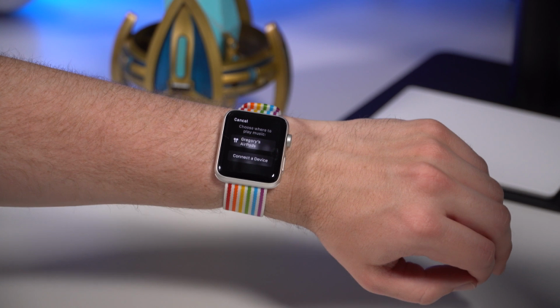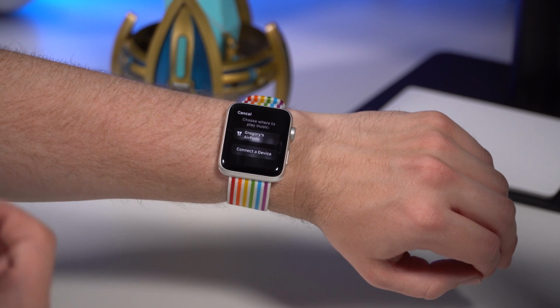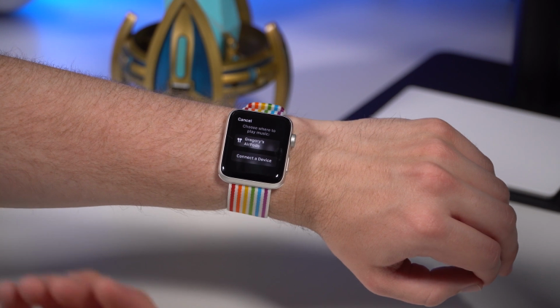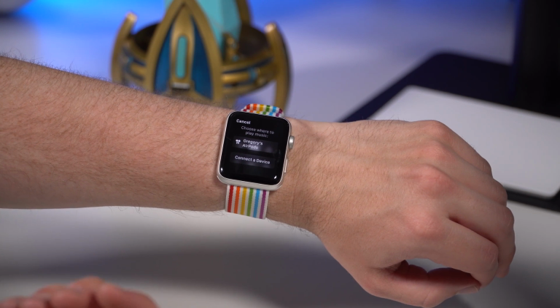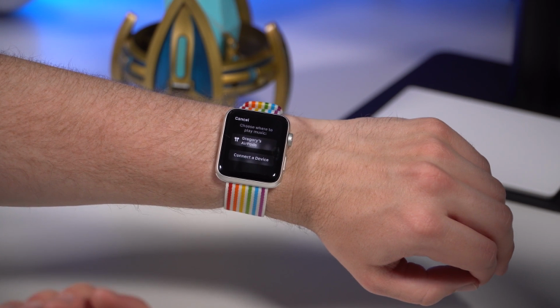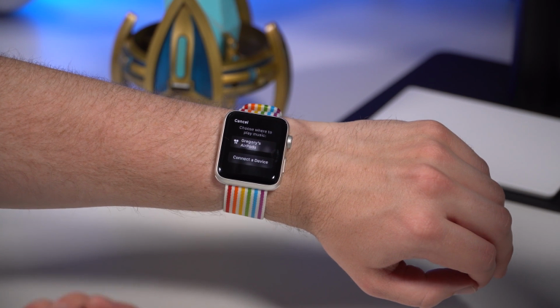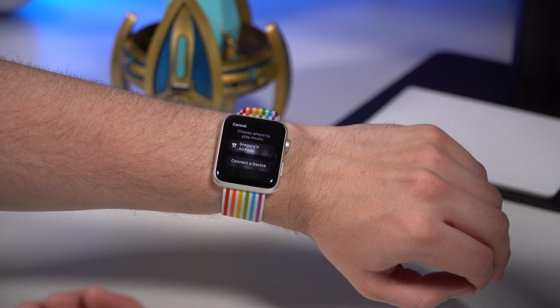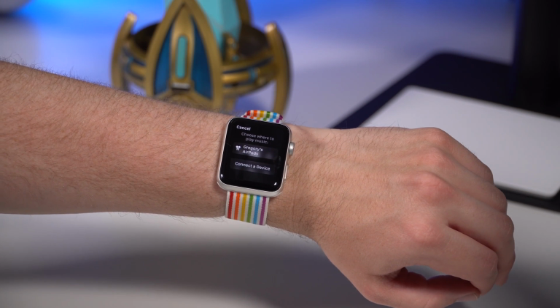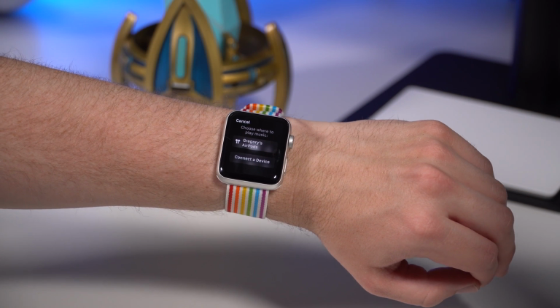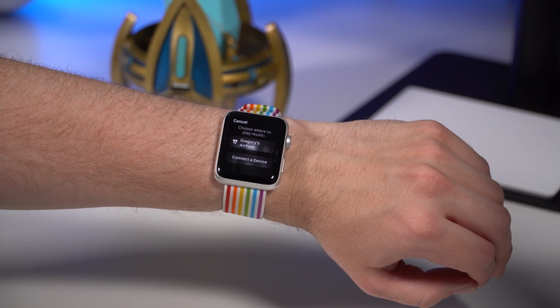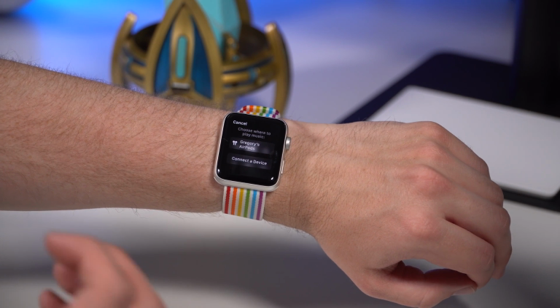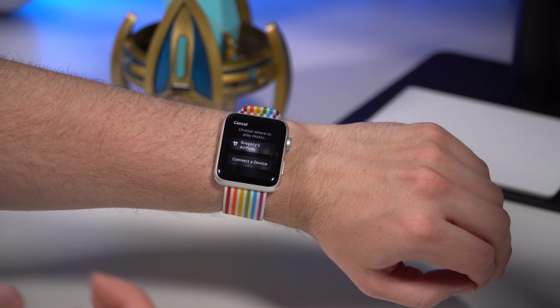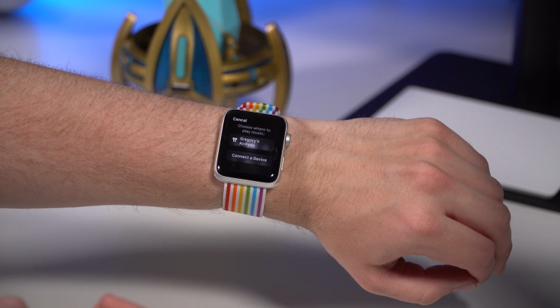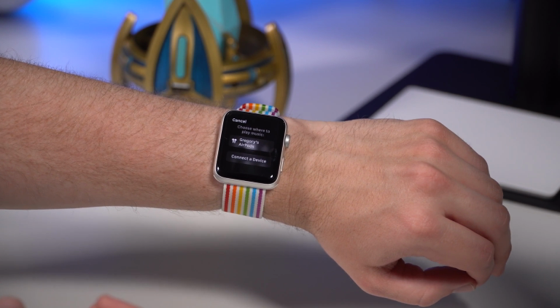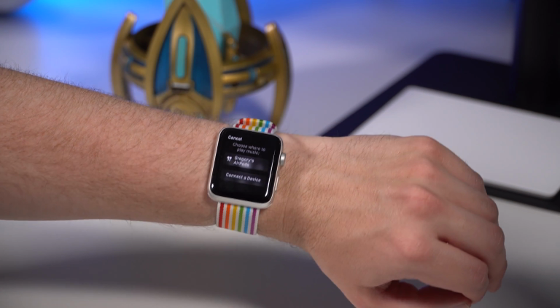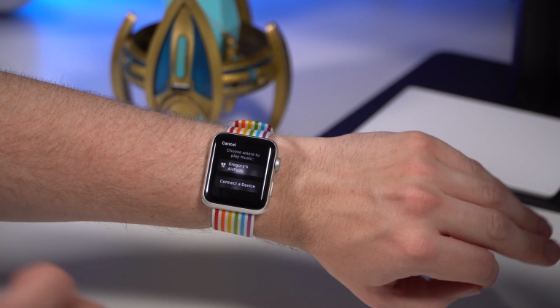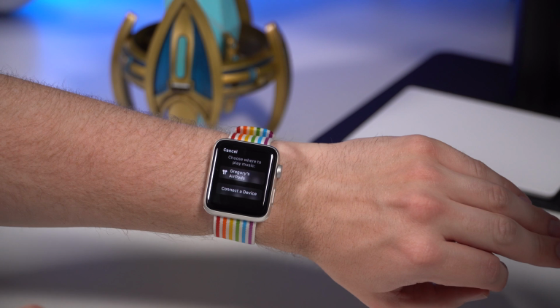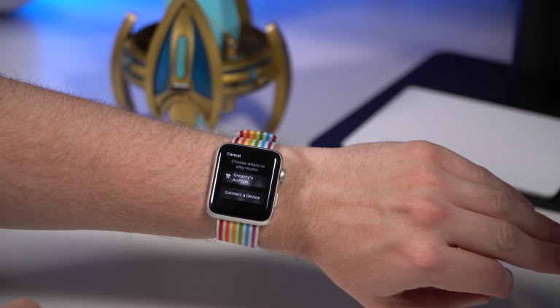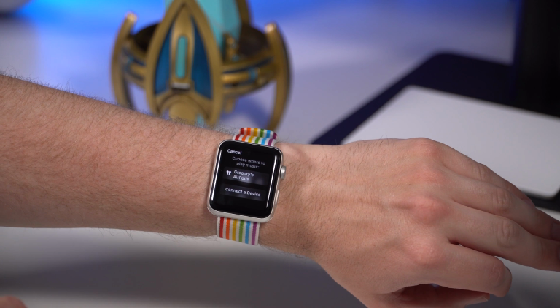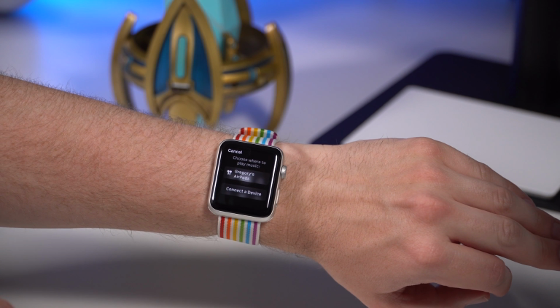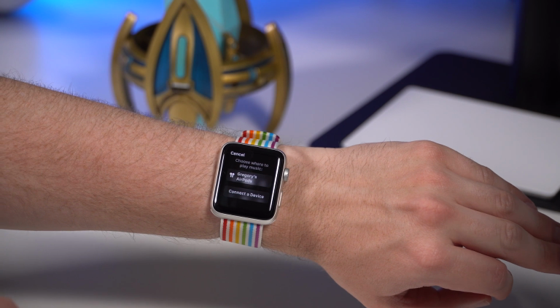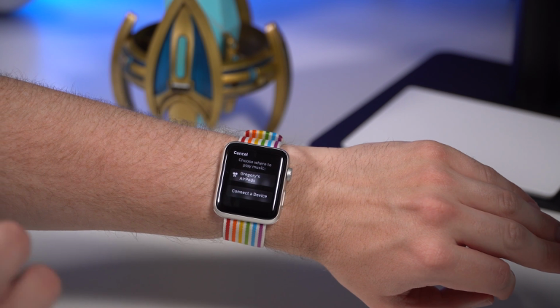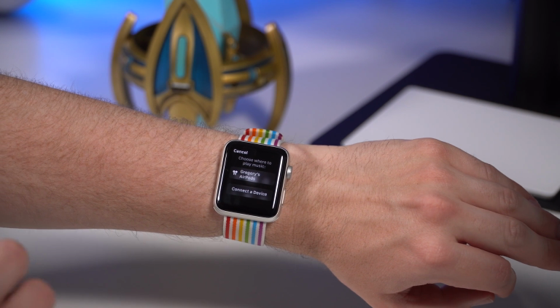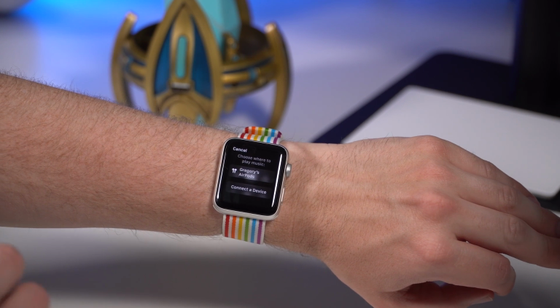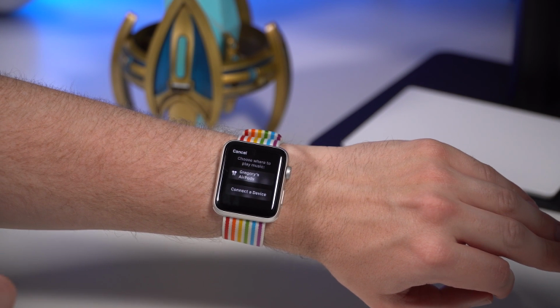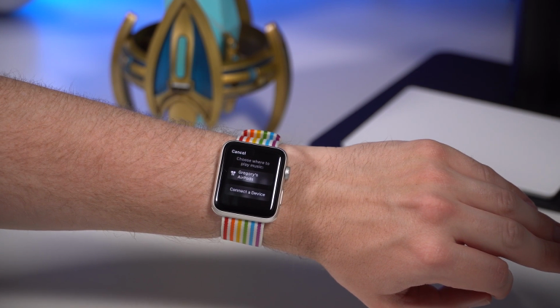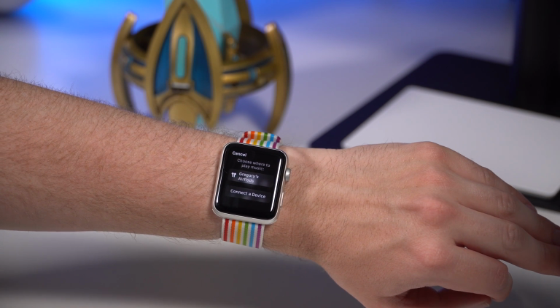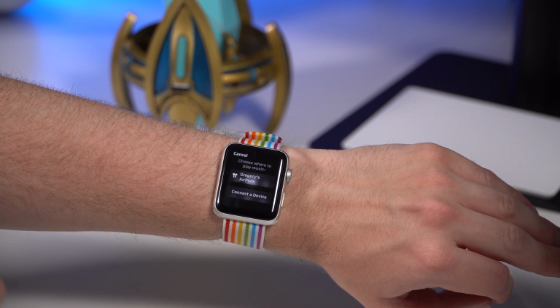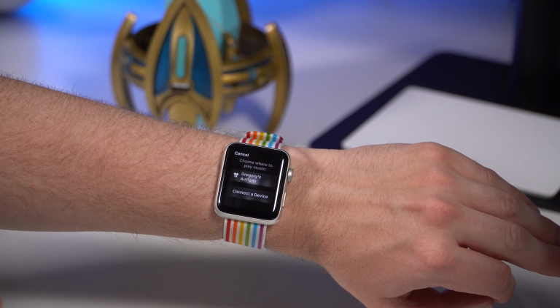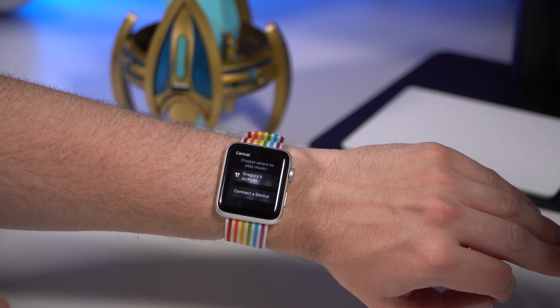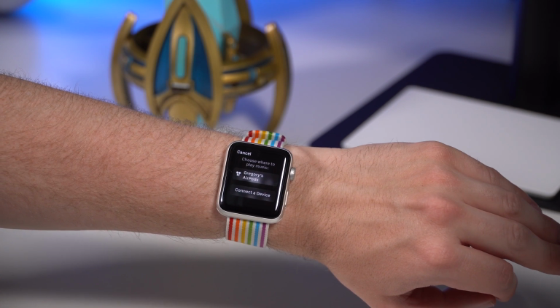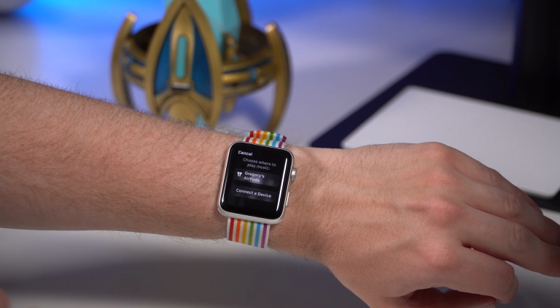This feature should have been on the Apple Watch a long time ago. I'm finally glad it's here. I love listening to podcasts, so now that it's finally on the Apple Watch, that is a great new feature to have.